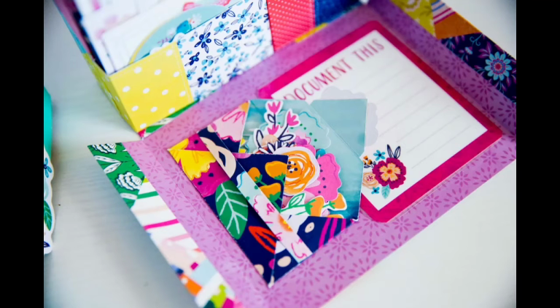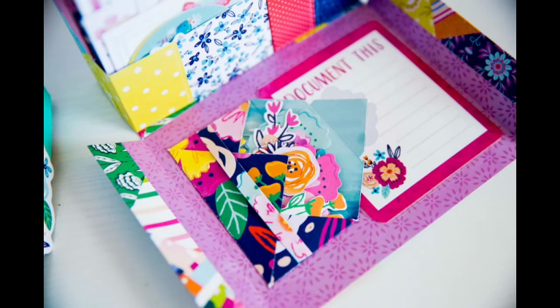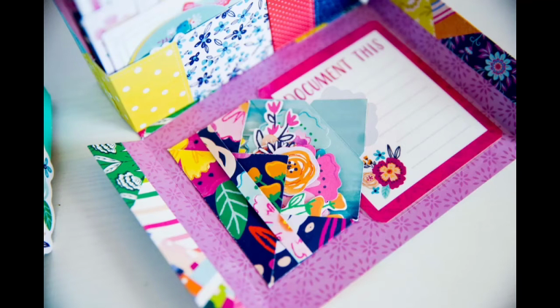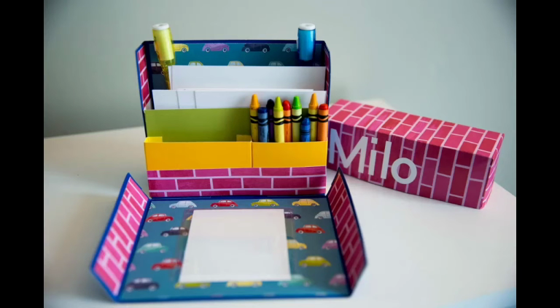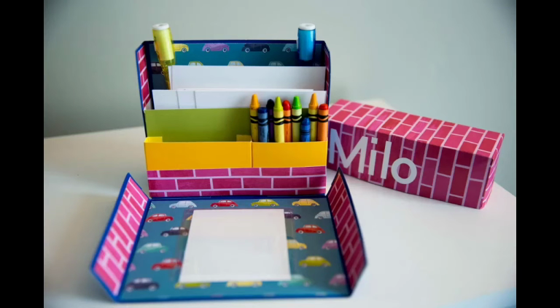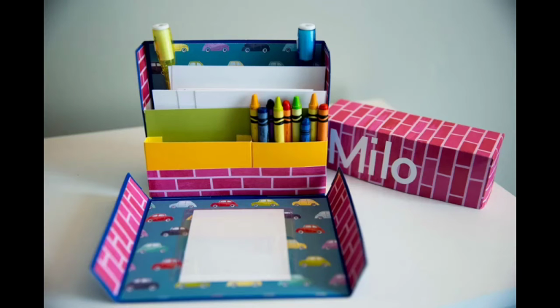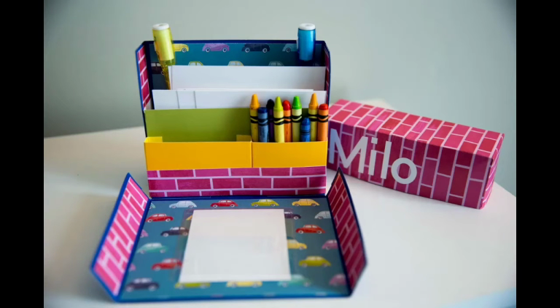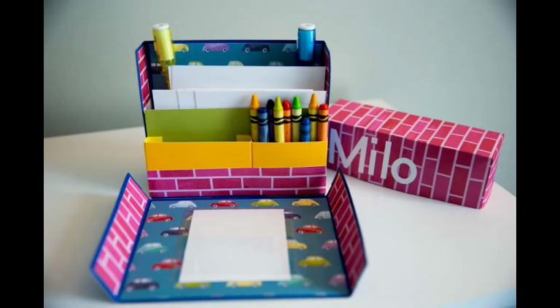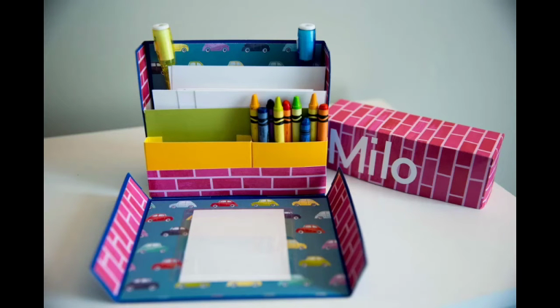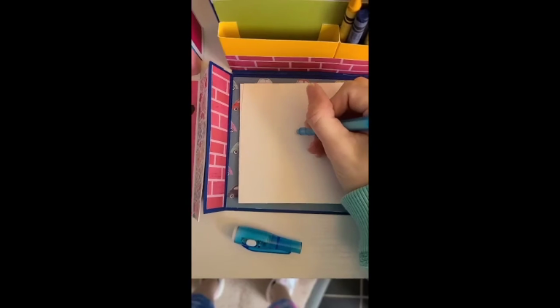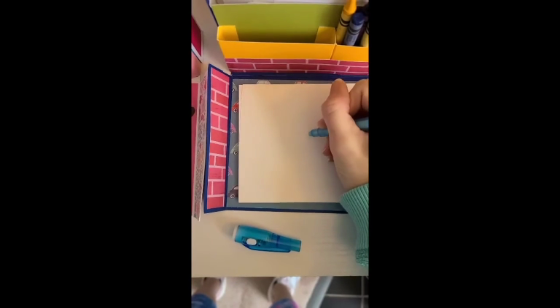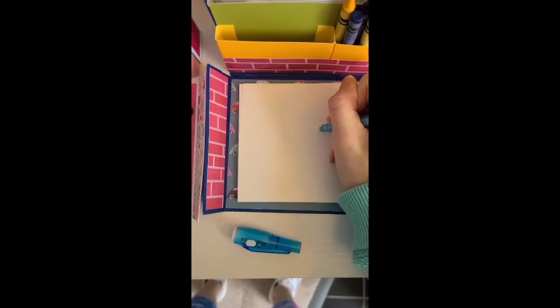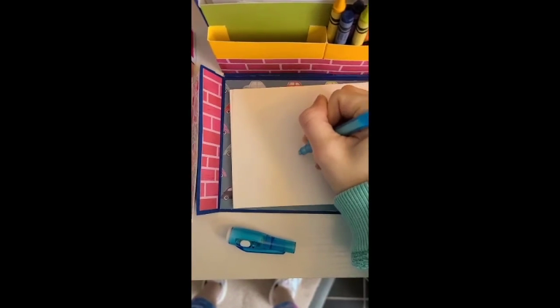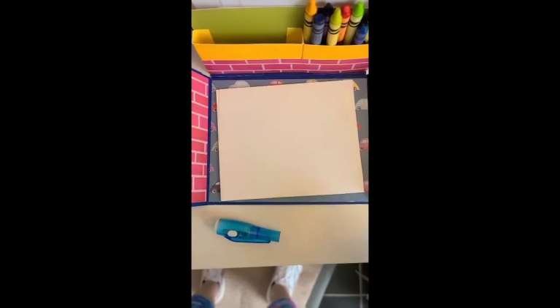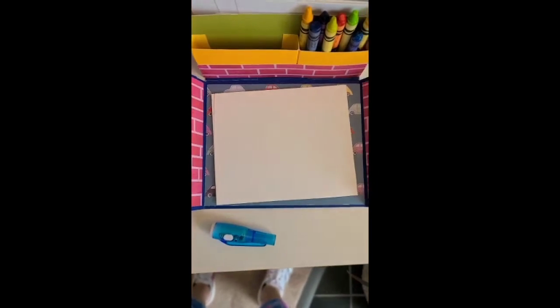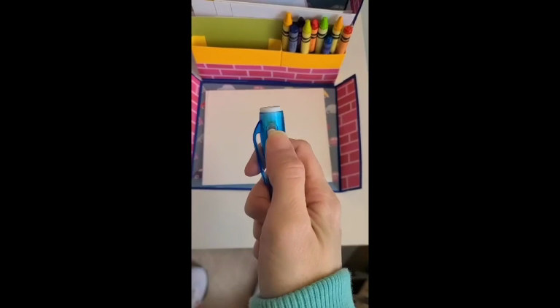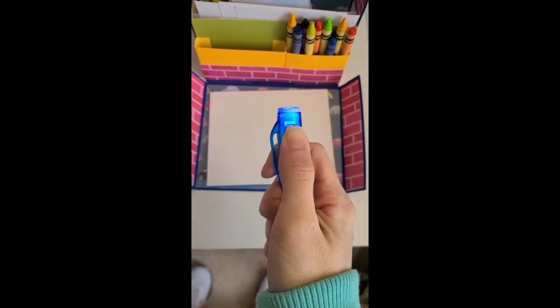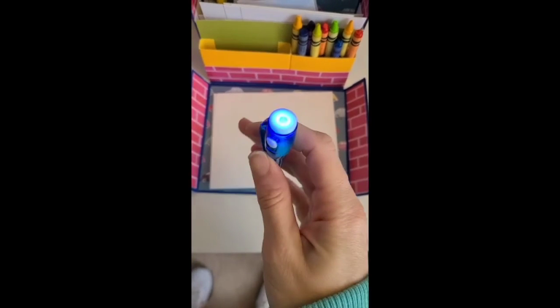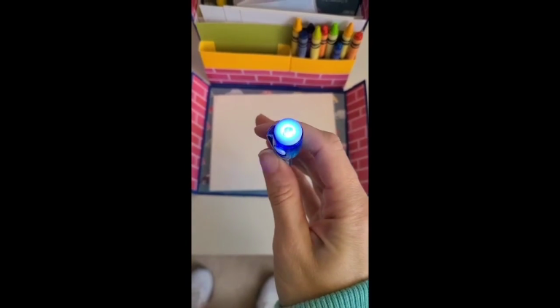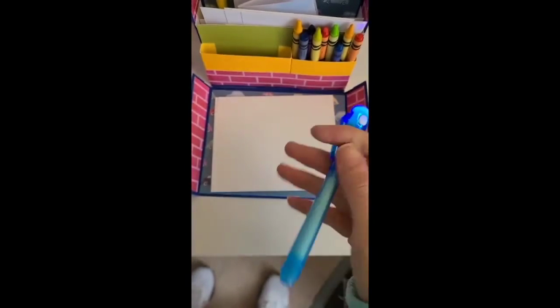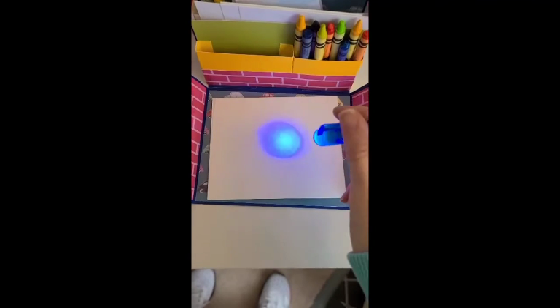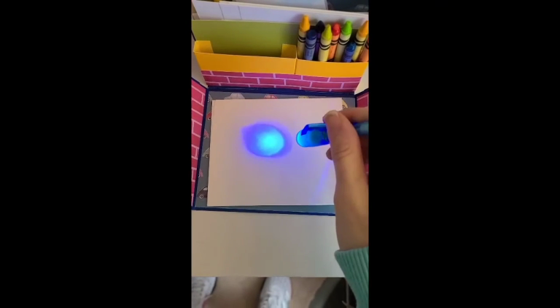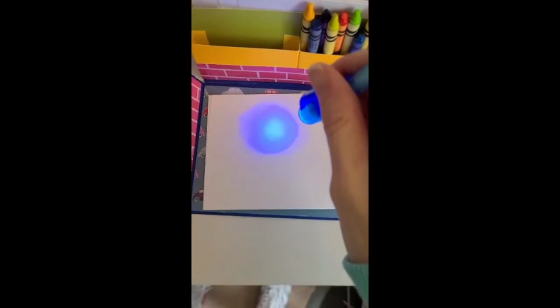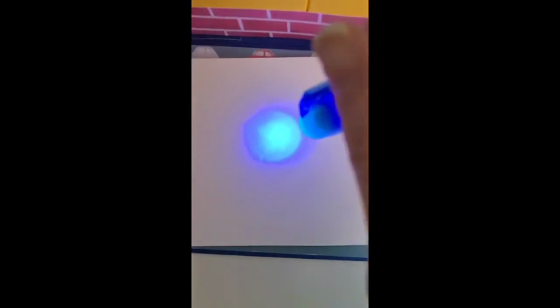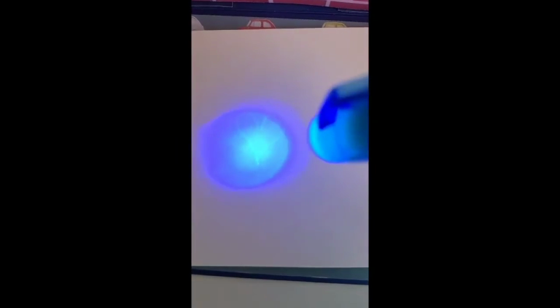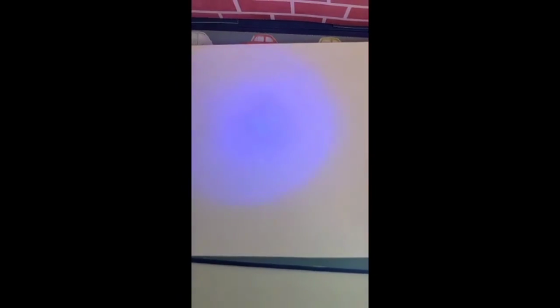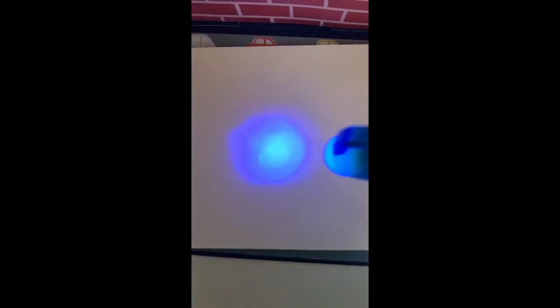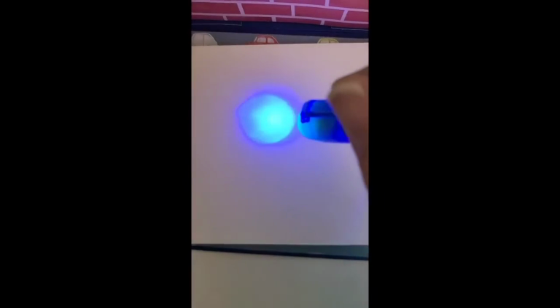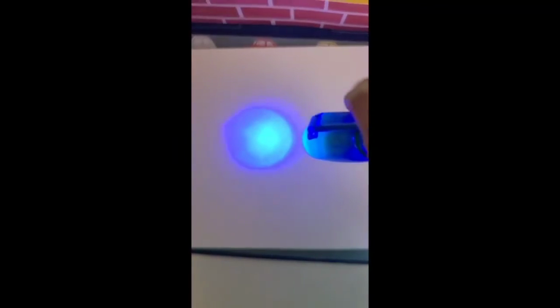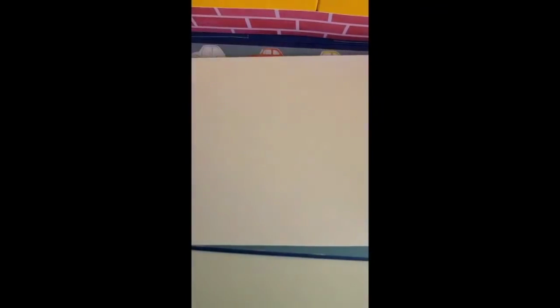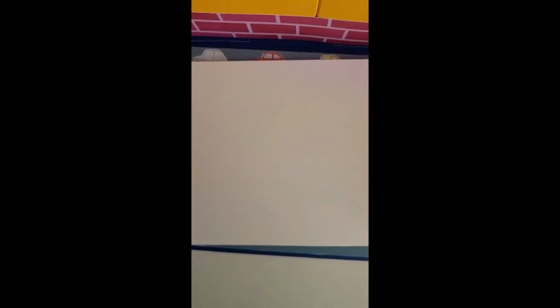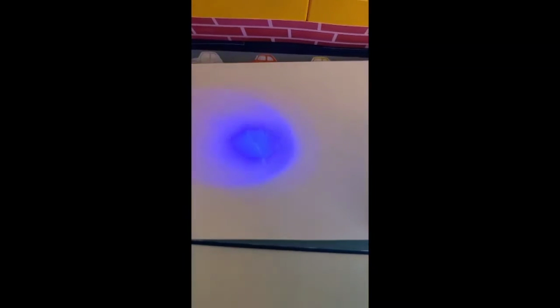I made one for my son. I shoved it full of crayons and scrap paper and UV pens that are super cool. I got these on Amazon and the kids love them — it kind of extends the life of their stationary kit because it has secret writing and then they can reuse the paper.